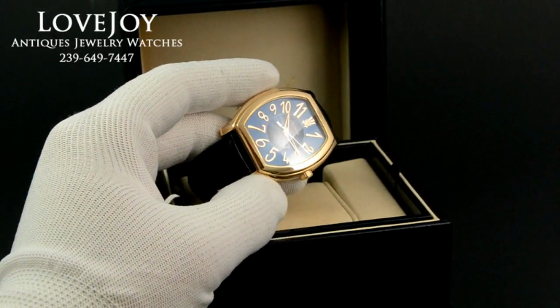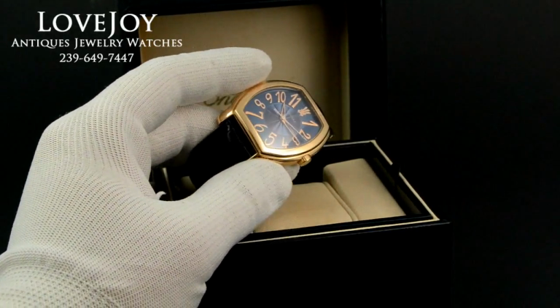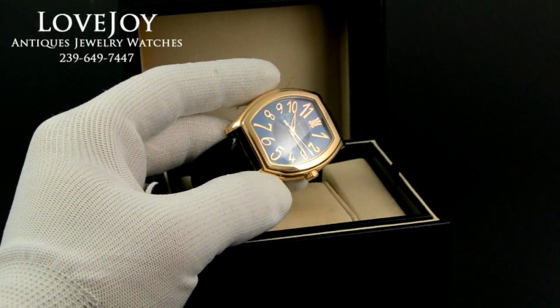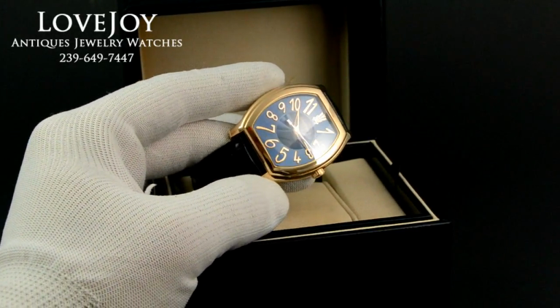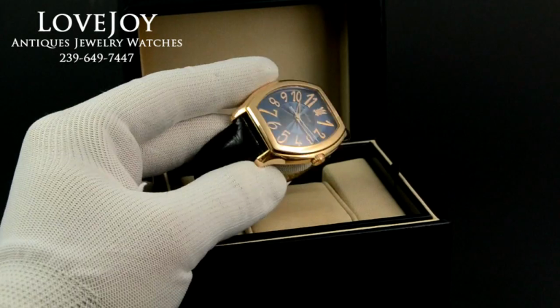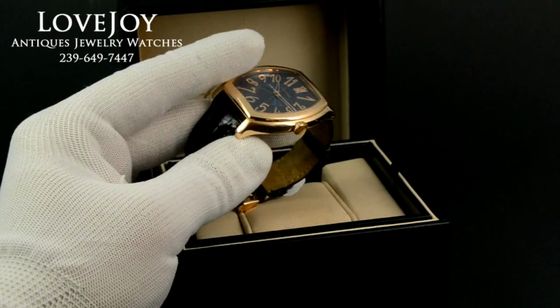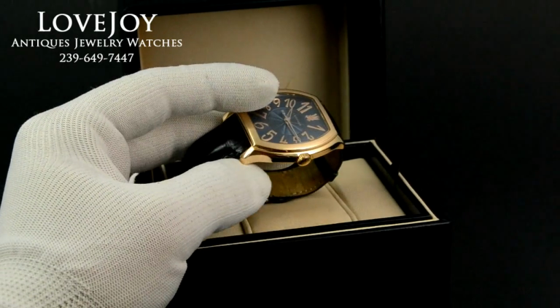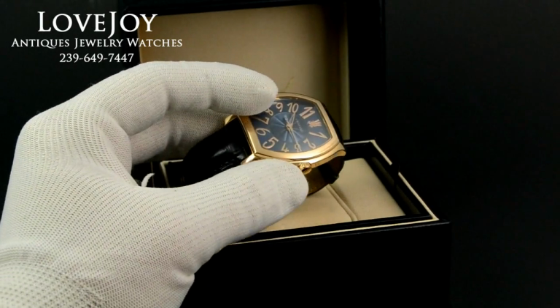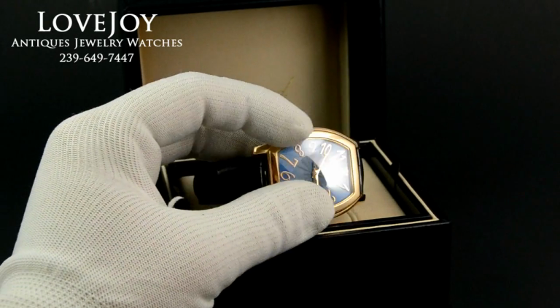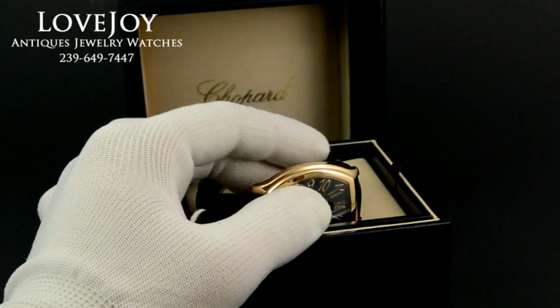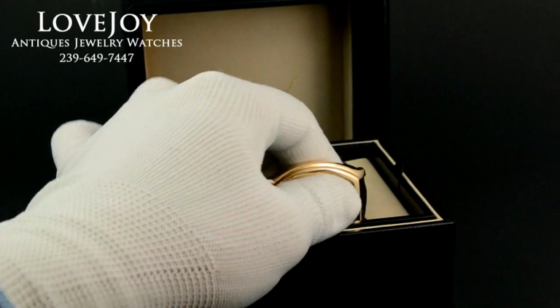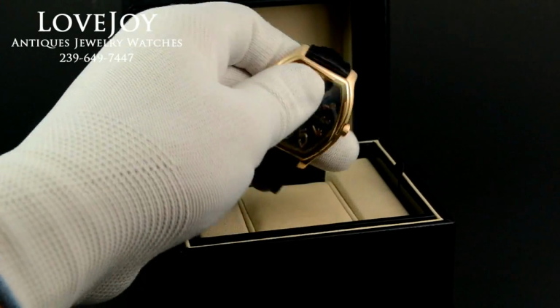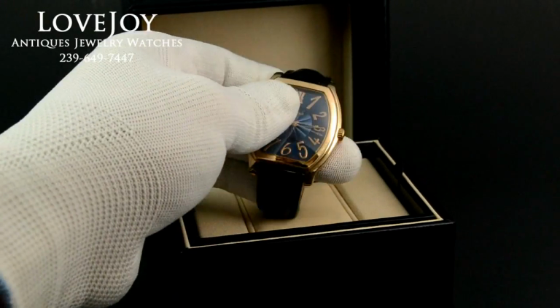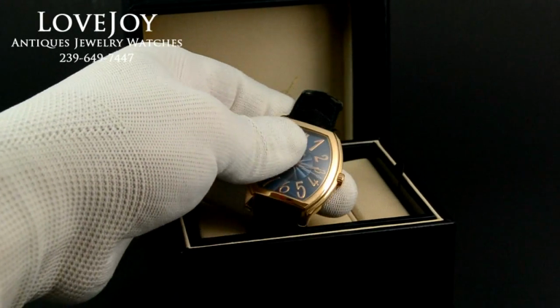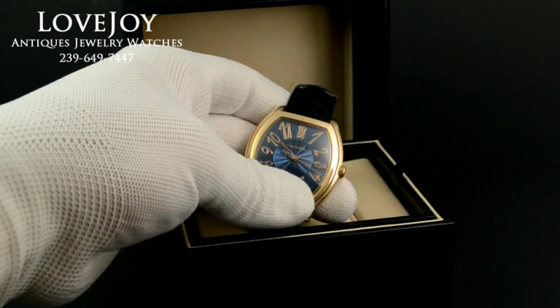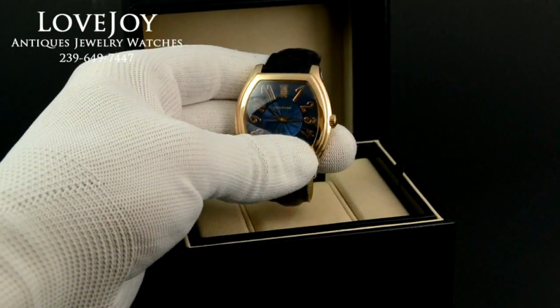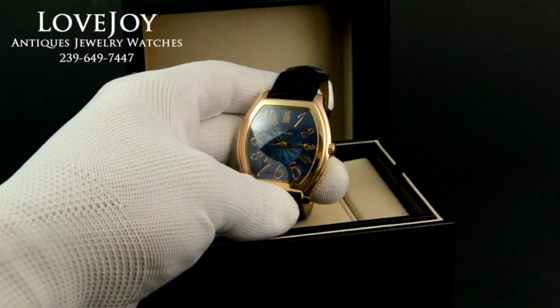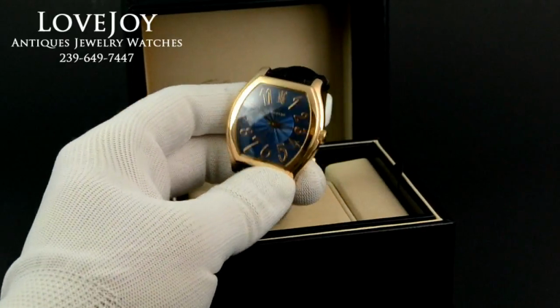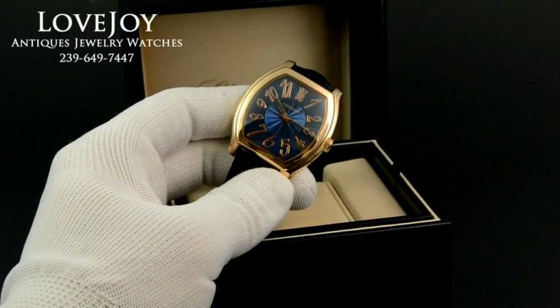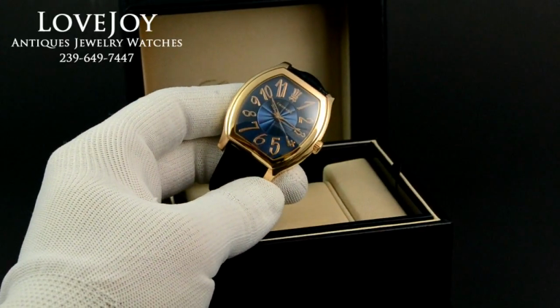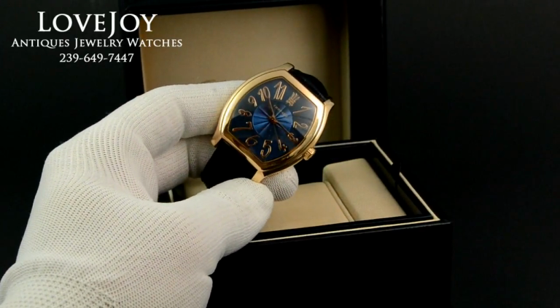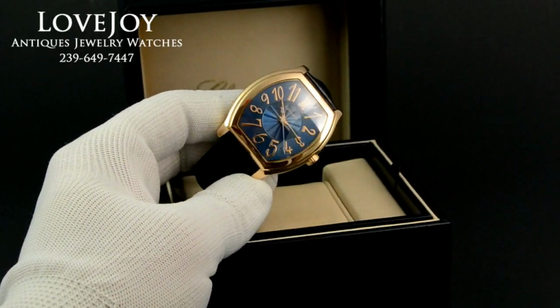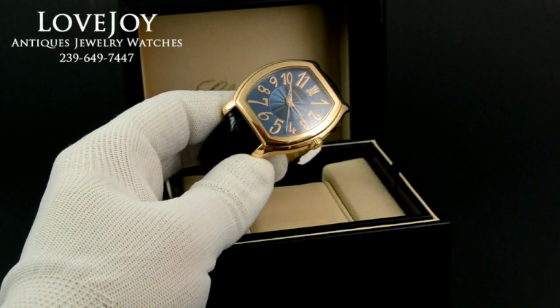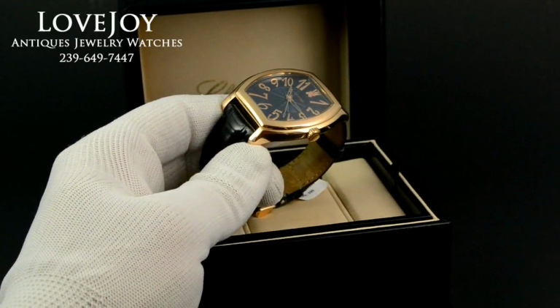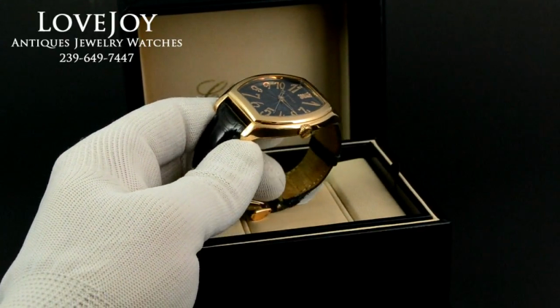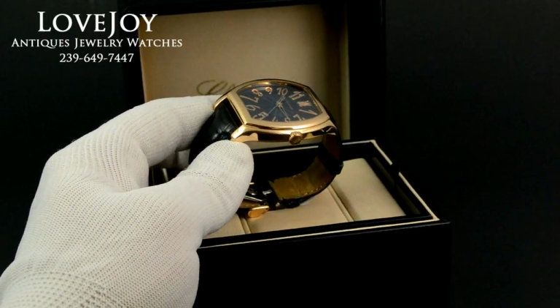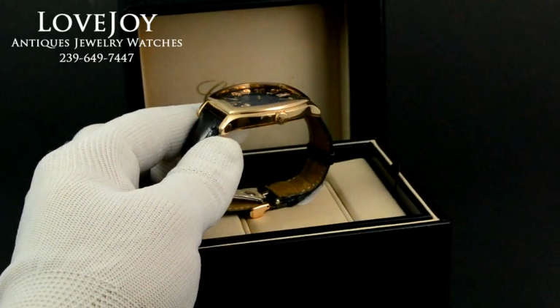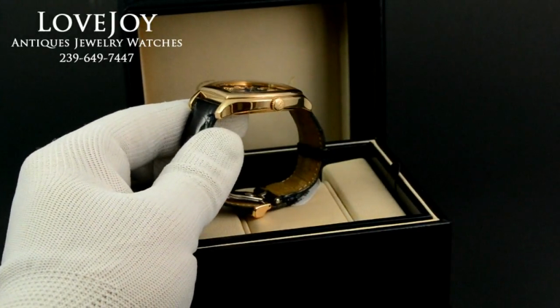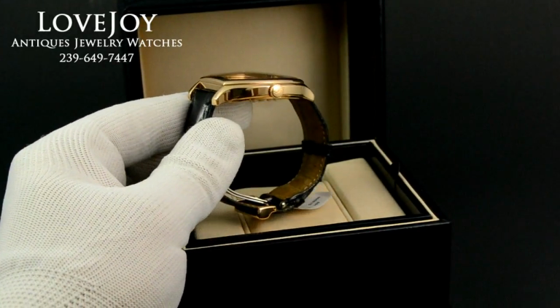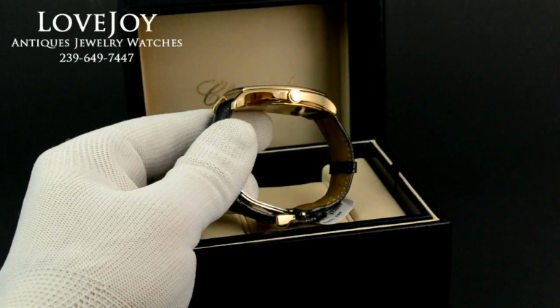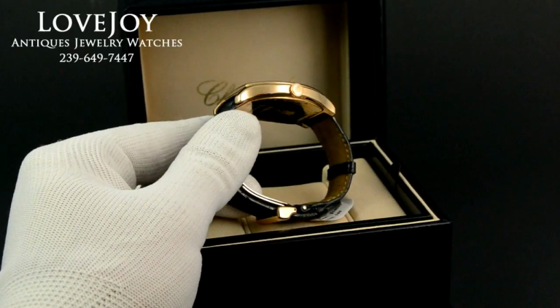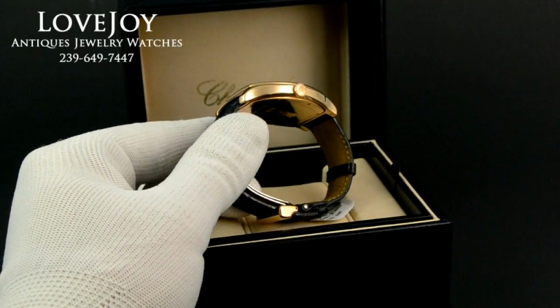It has this wonderful guilloche blue dial. It does come with the original box, and our watchmaker informs us this watch does feature the Chopard in-house movement.